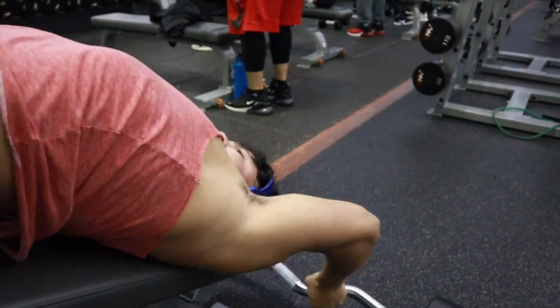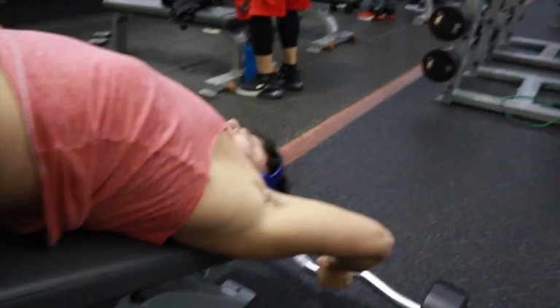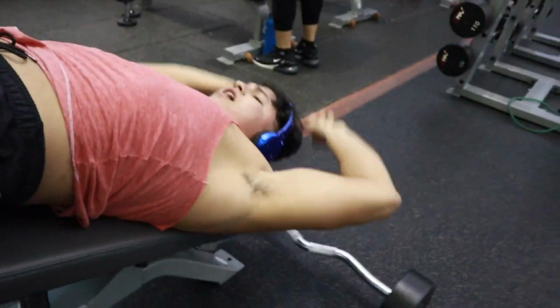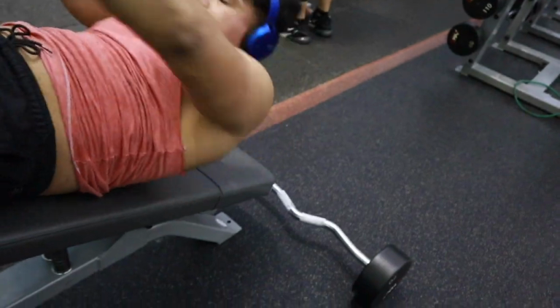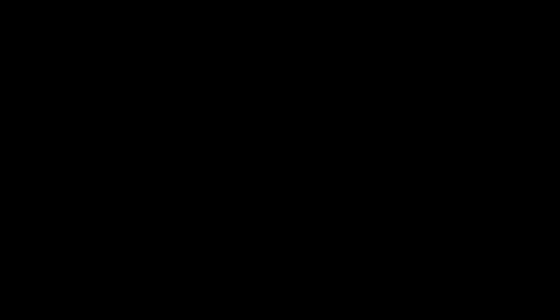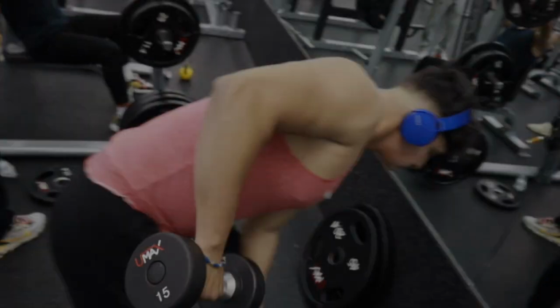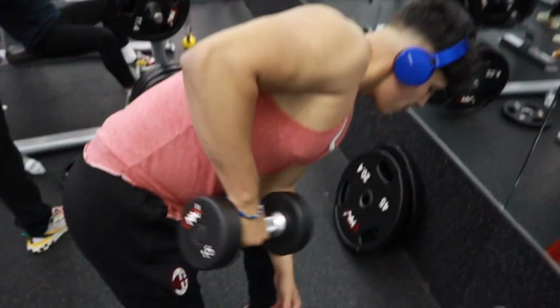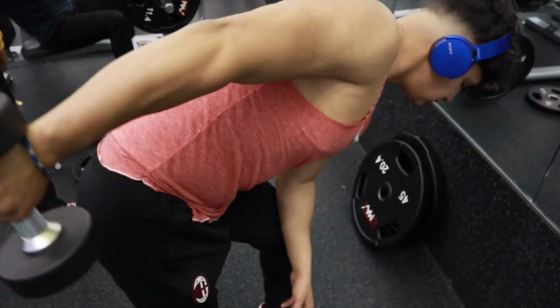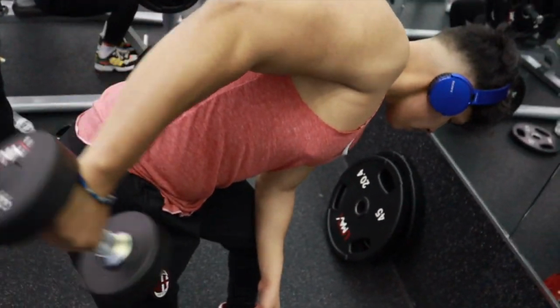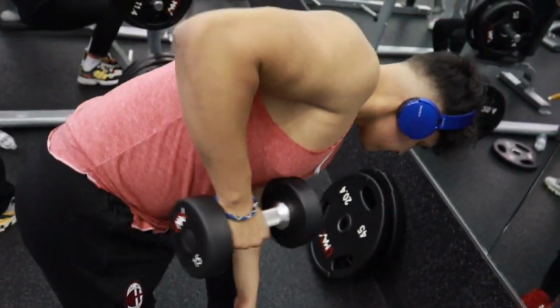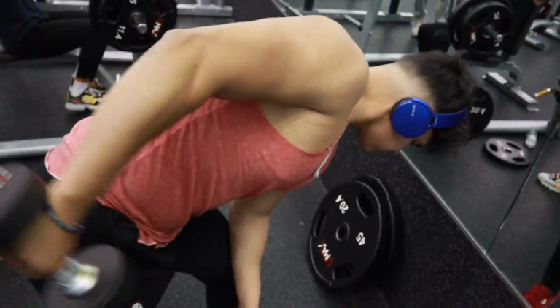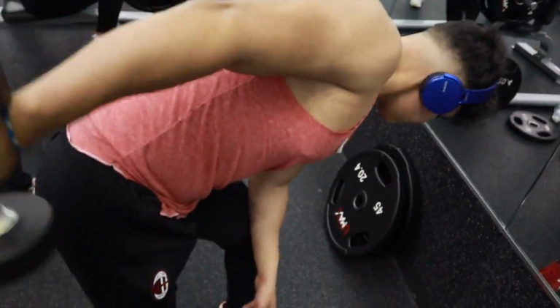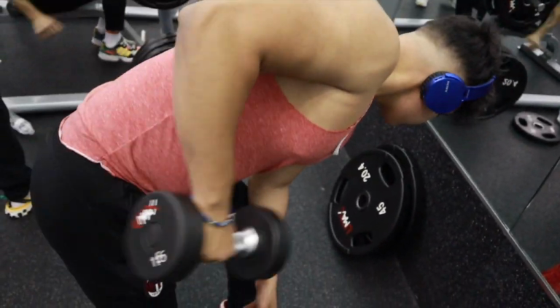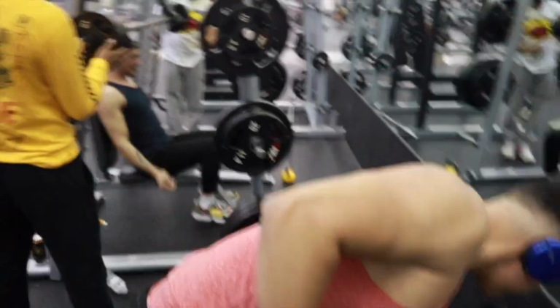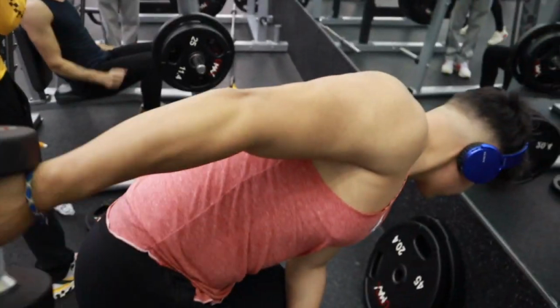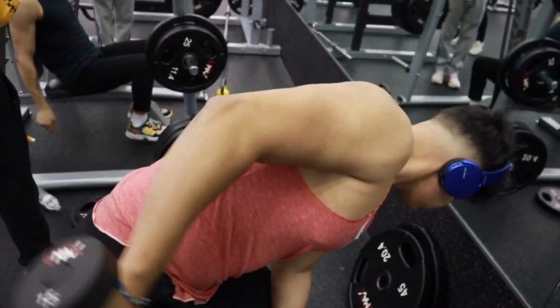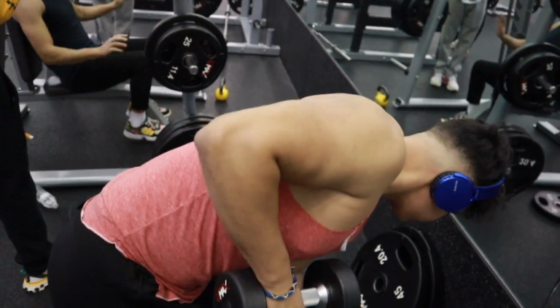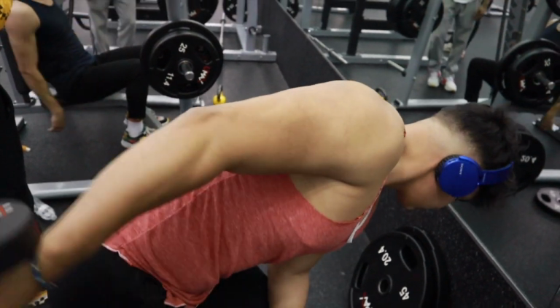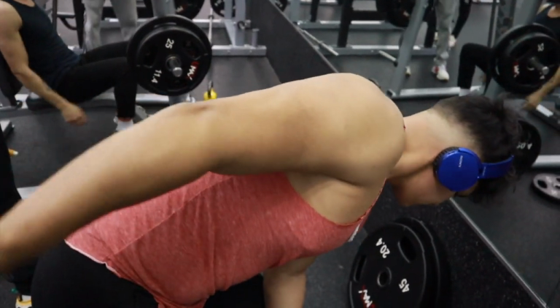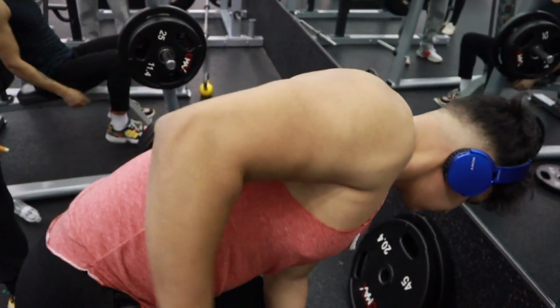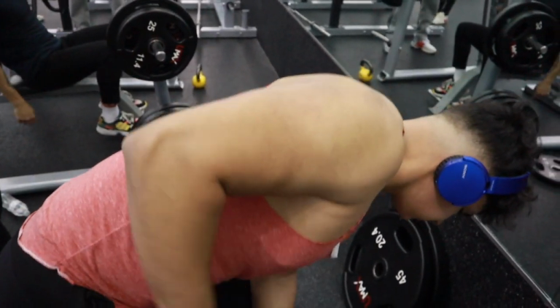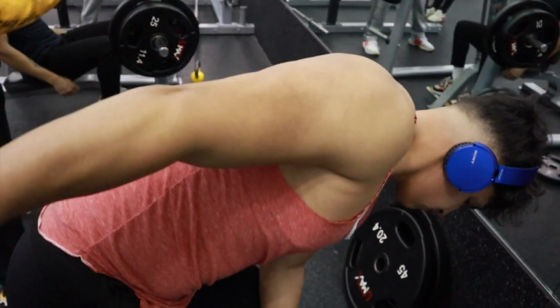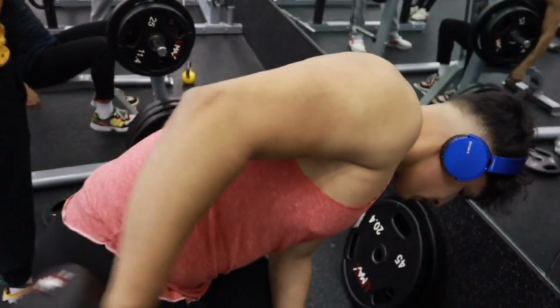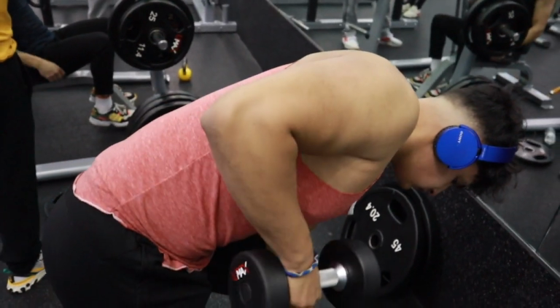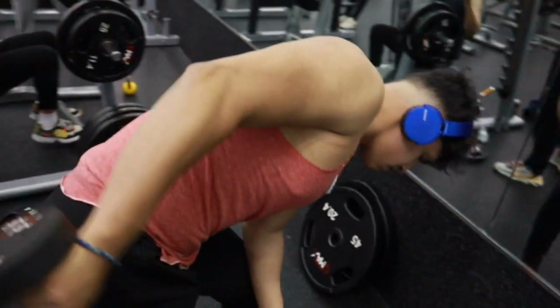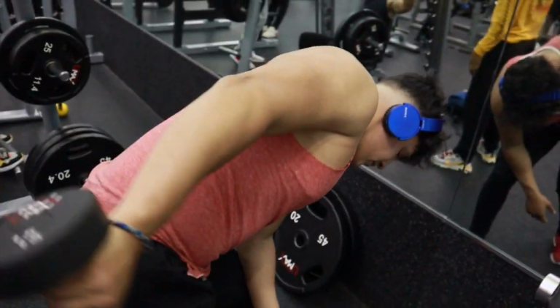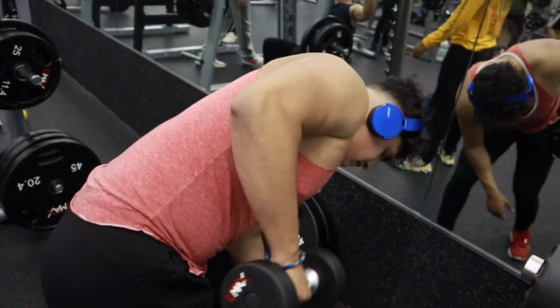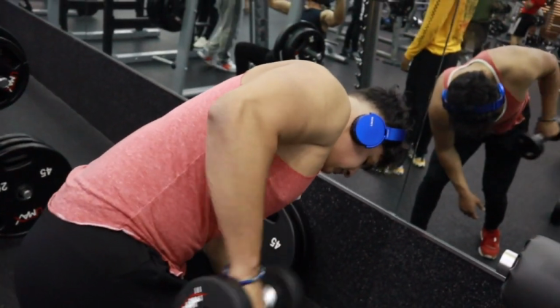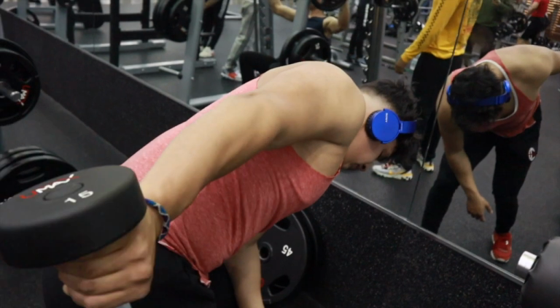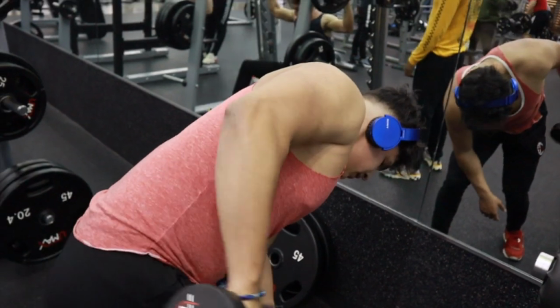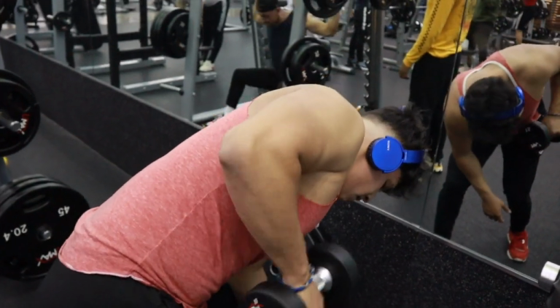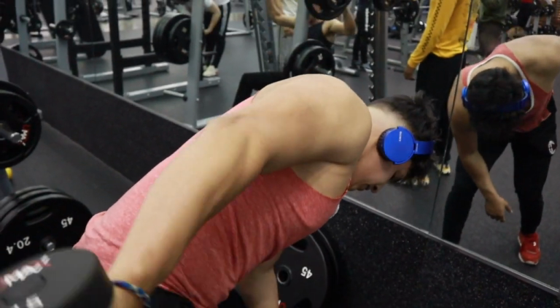Here we're supersetting it — doing 15 pounds, 10 reps each arm, squeezing all the way, going all the way down and always keeping it controlled.